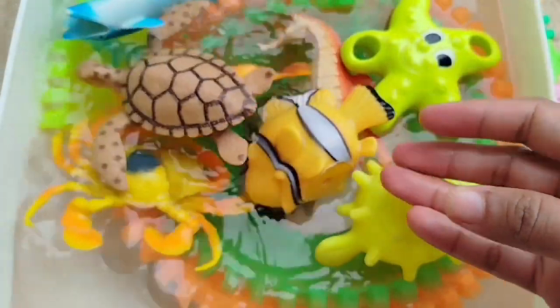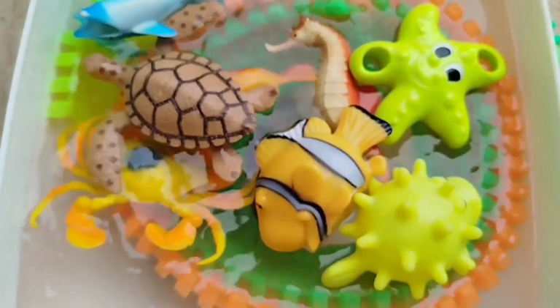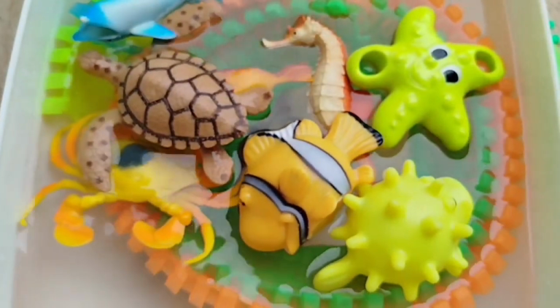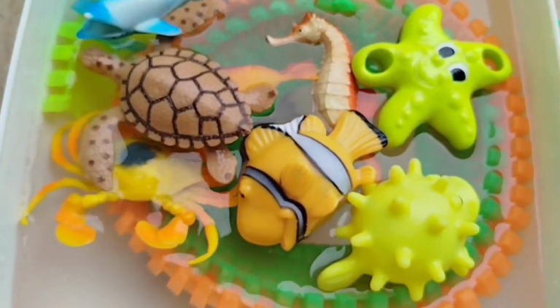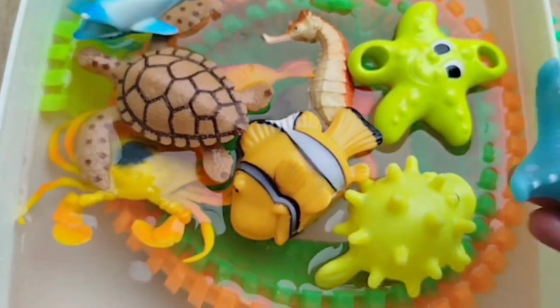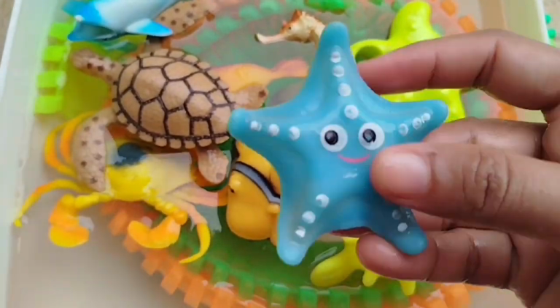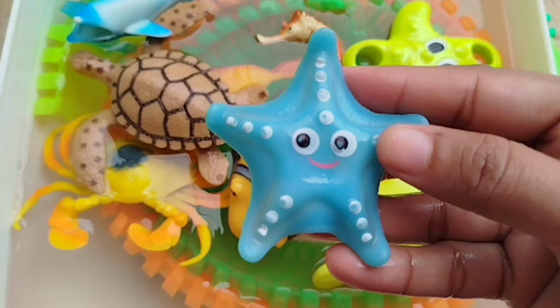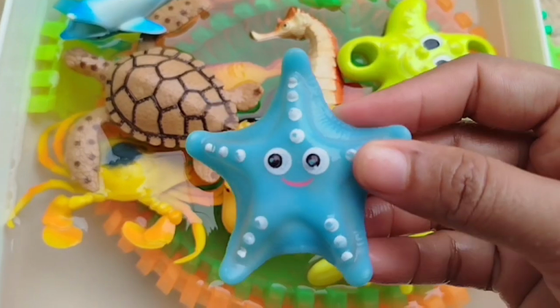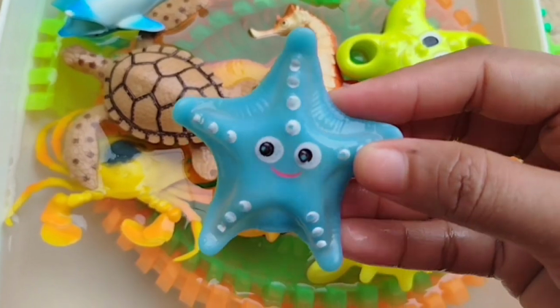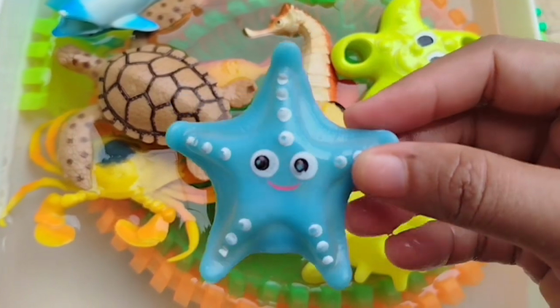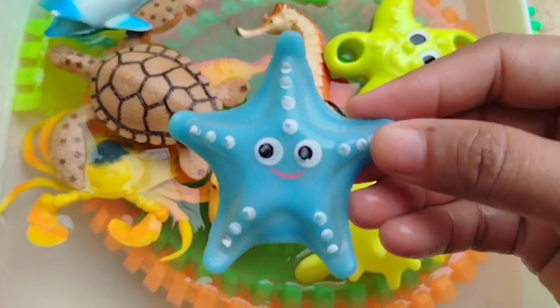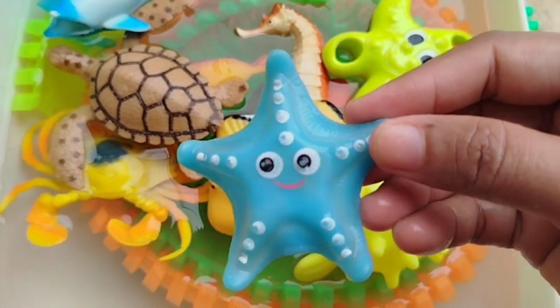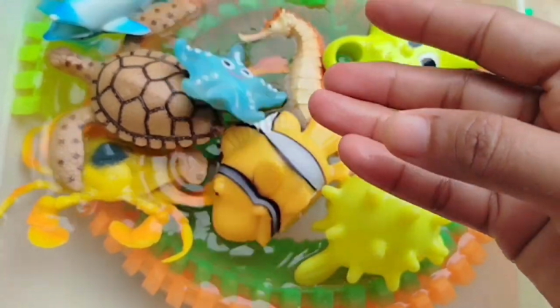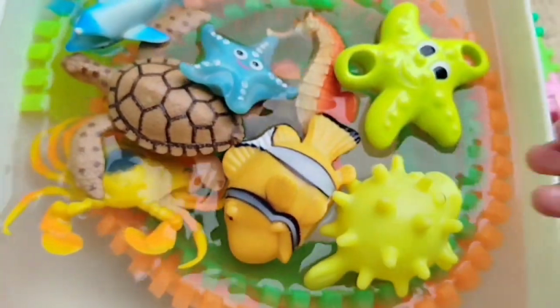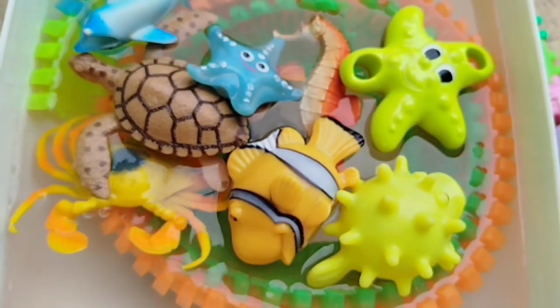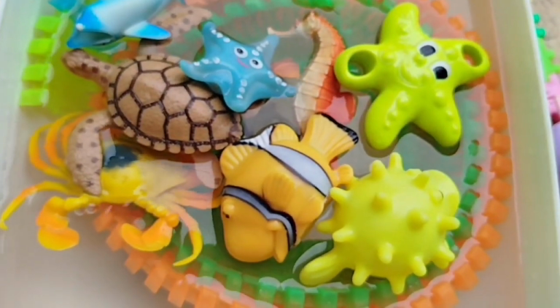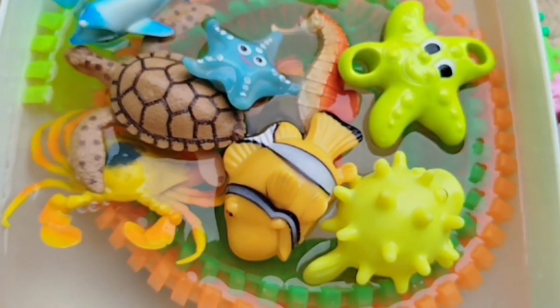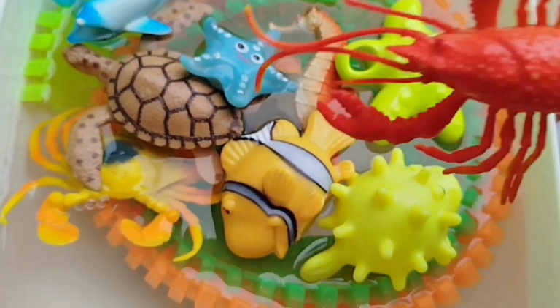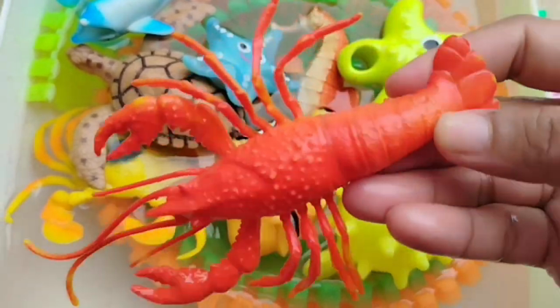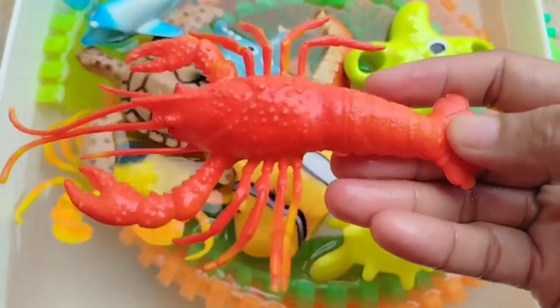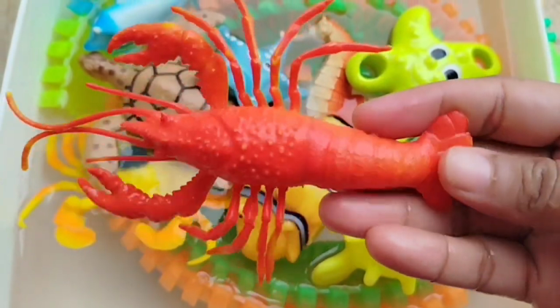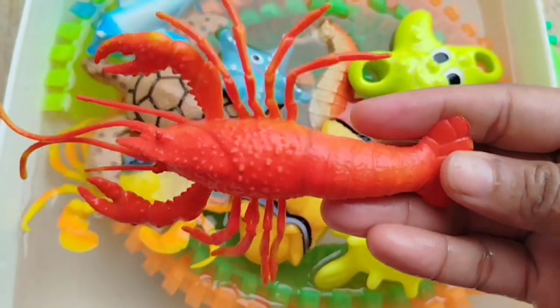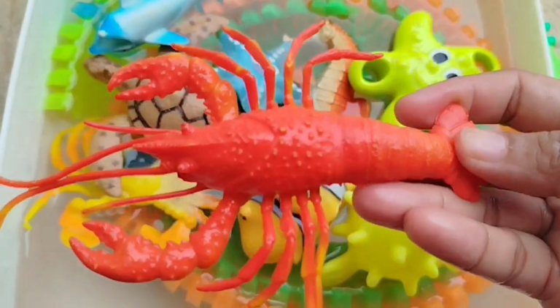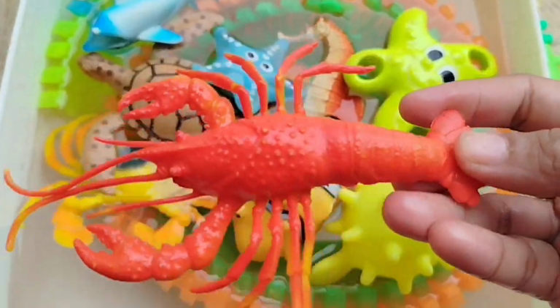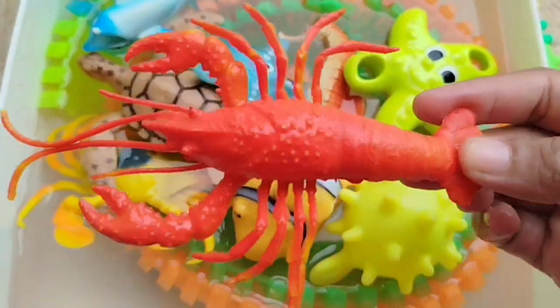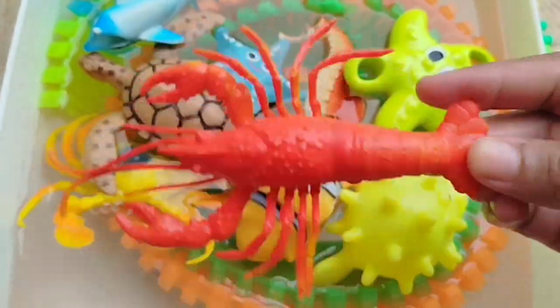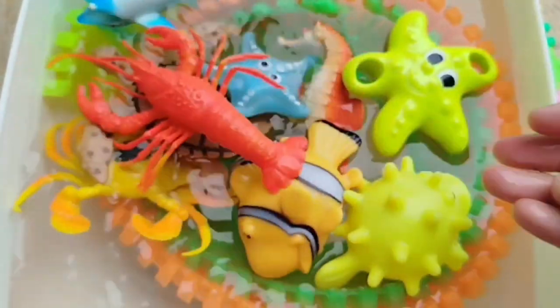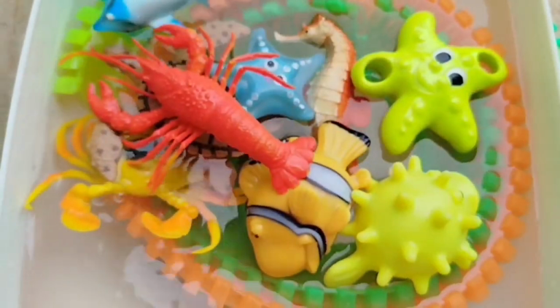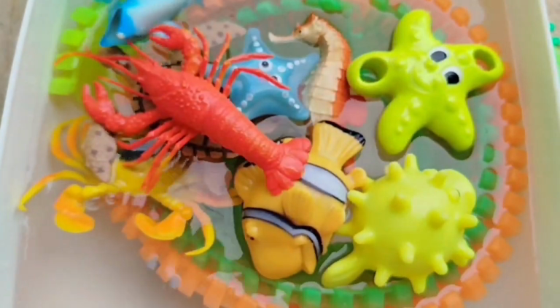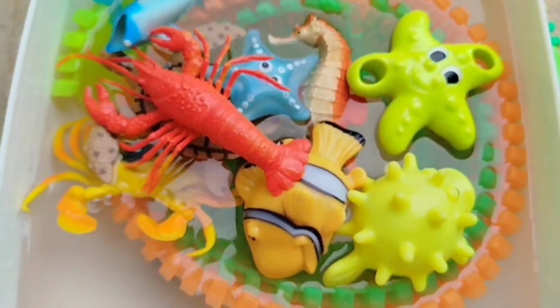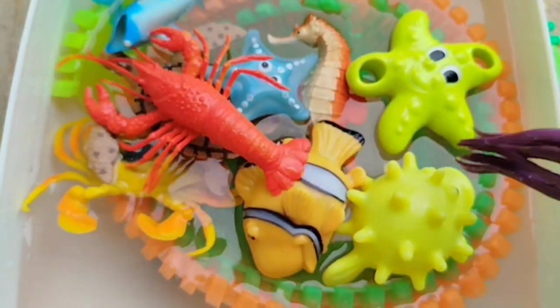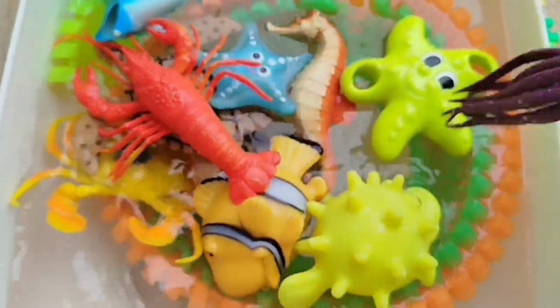This is a sea turtle. A starfish. This is a starfish. A lobster. This is a lobster.